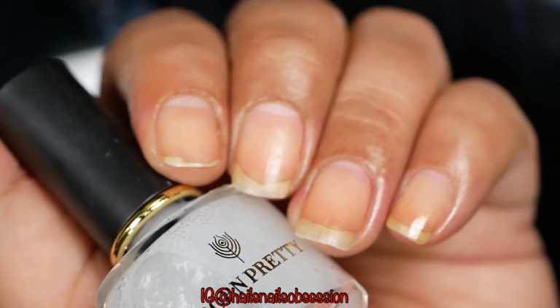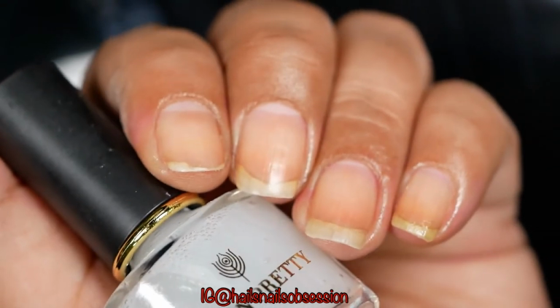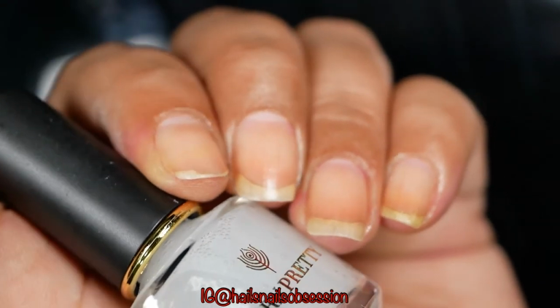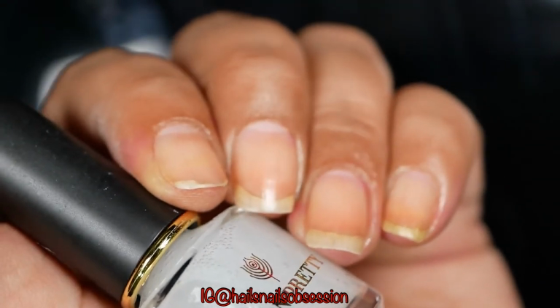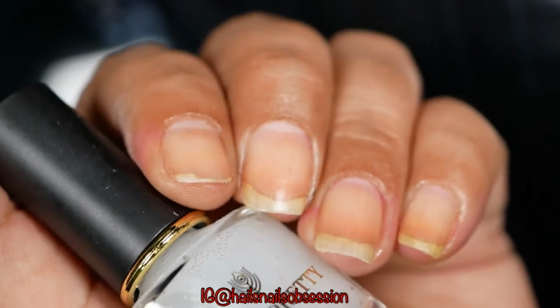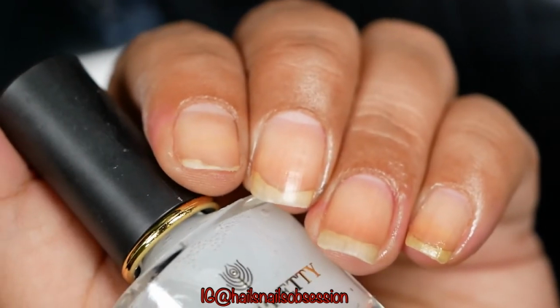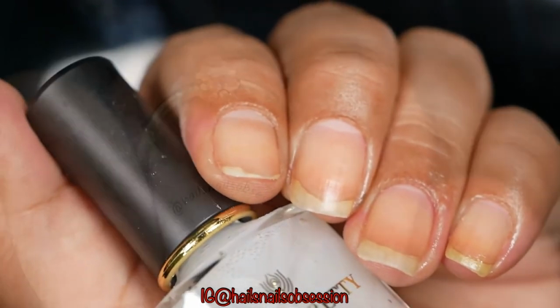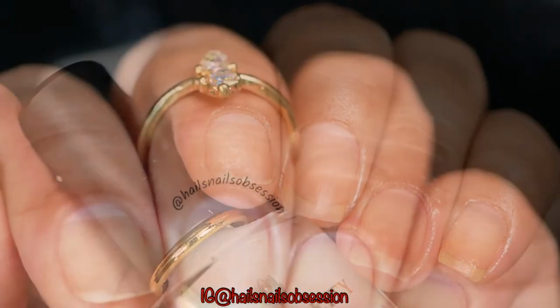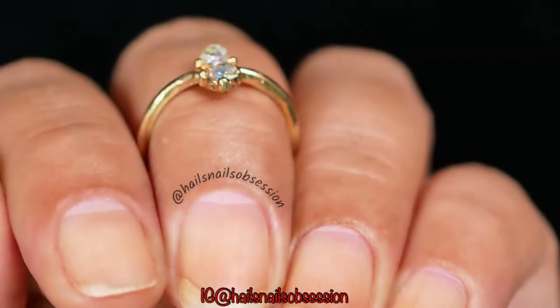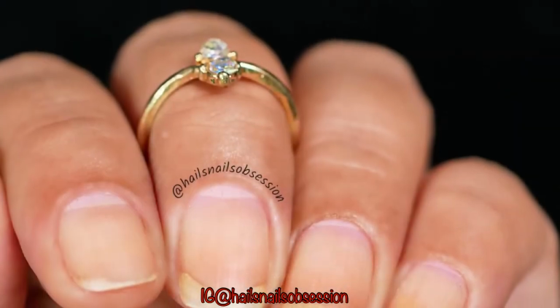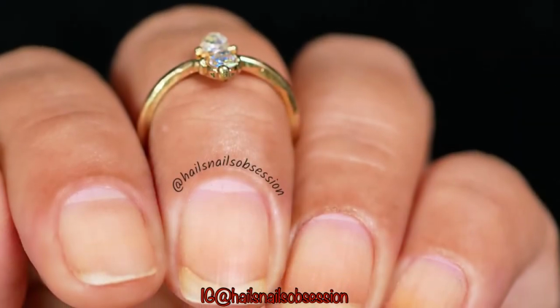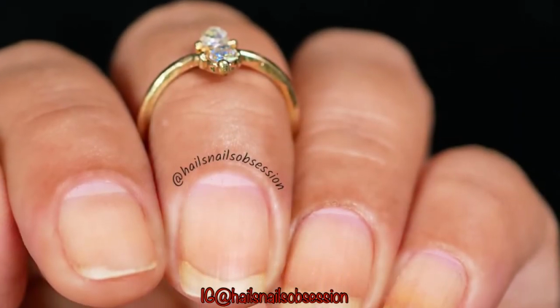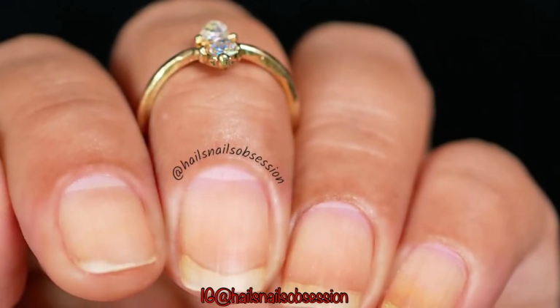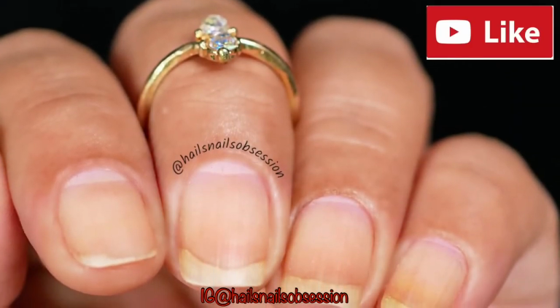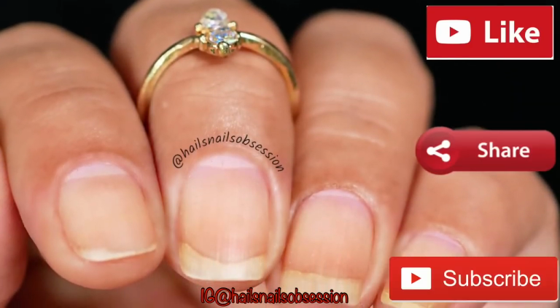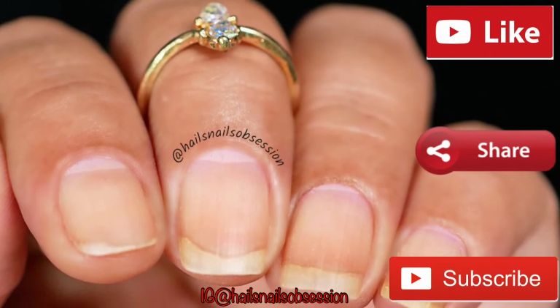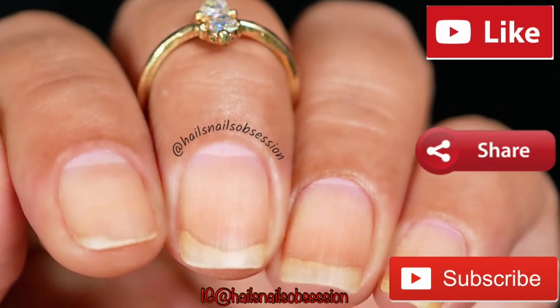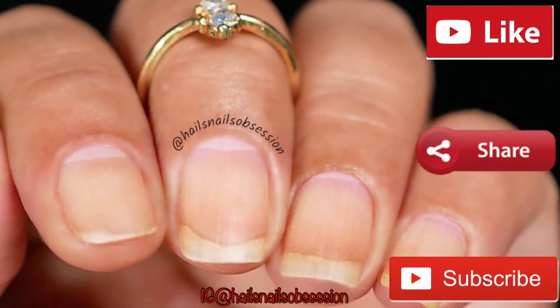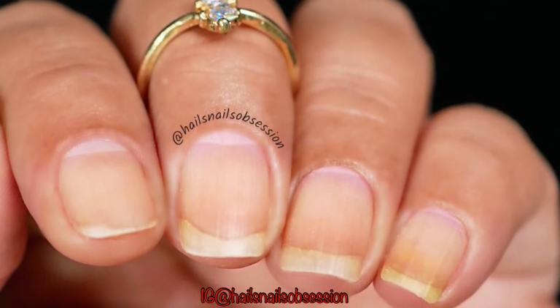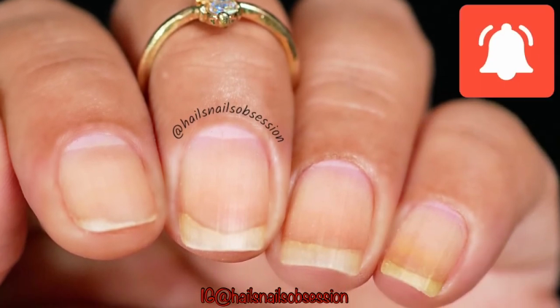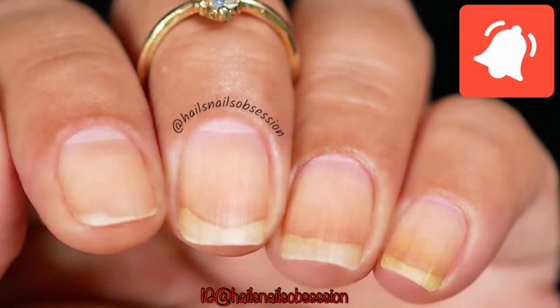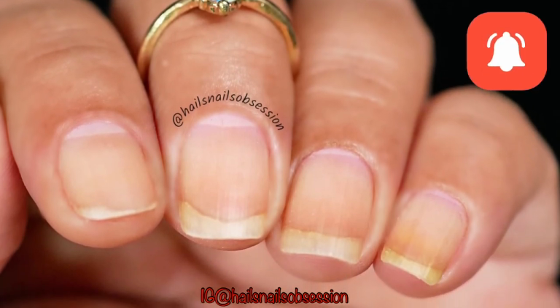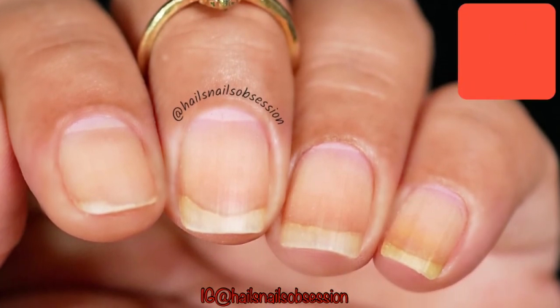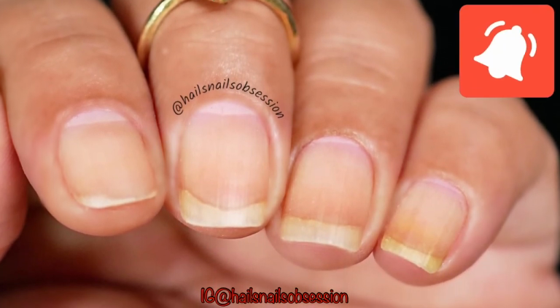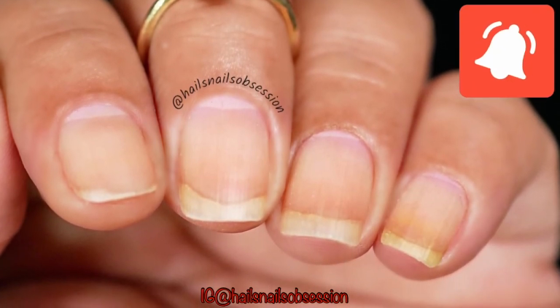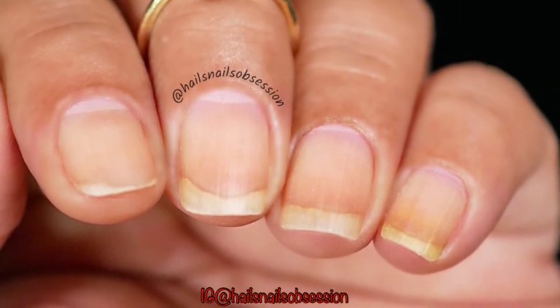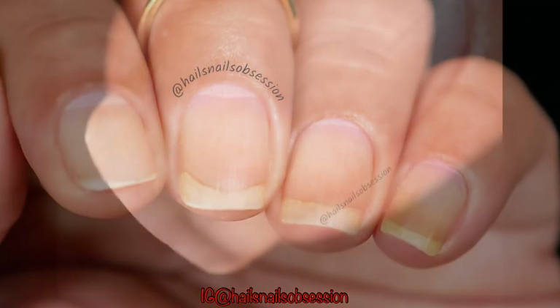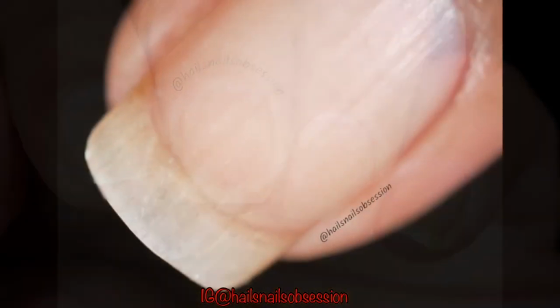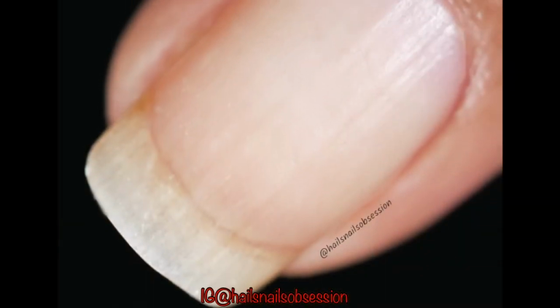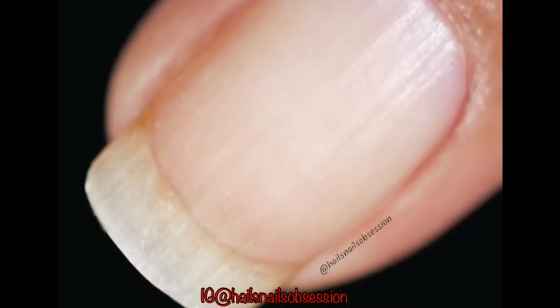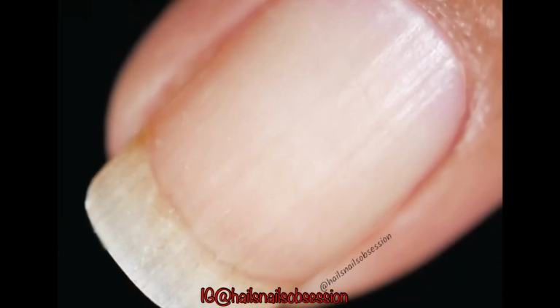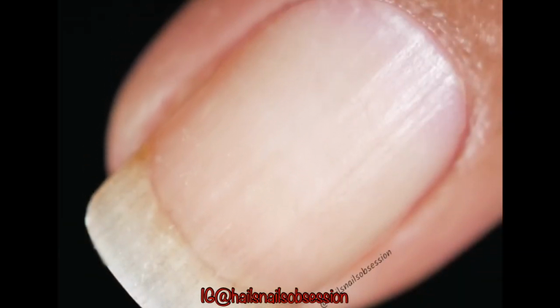I'll put all the products I used in this video down in the description box. Don't forget to like, share, and subscribe to my channel, and ring that notification bell so you know when I'm uploading a new video. Thanks for watching — till next time, bye!